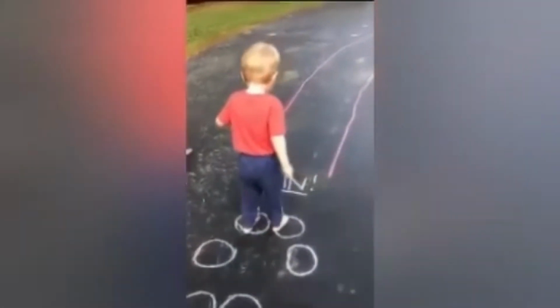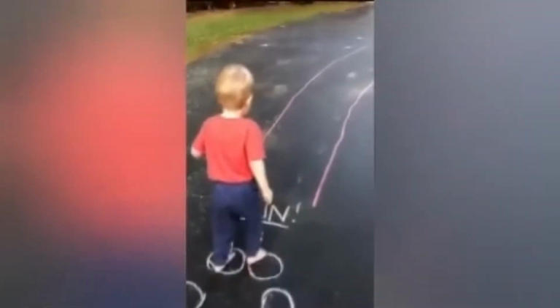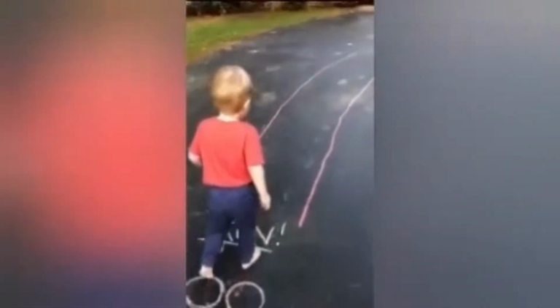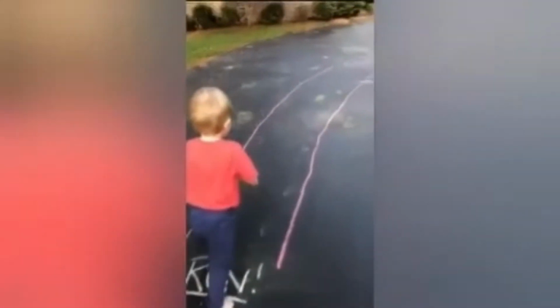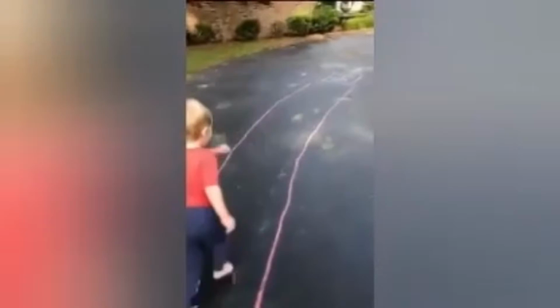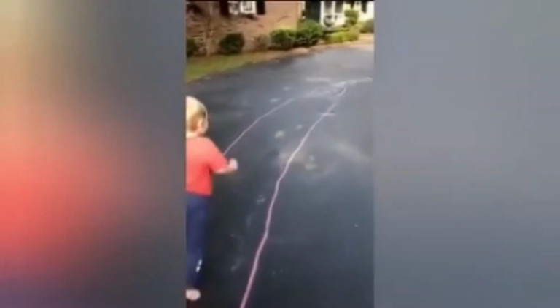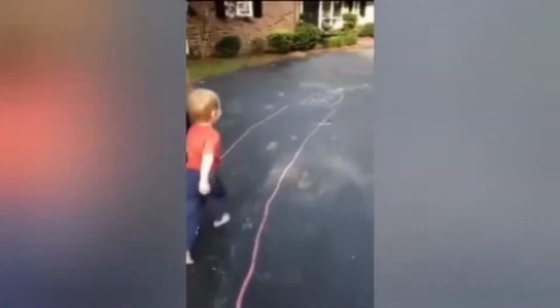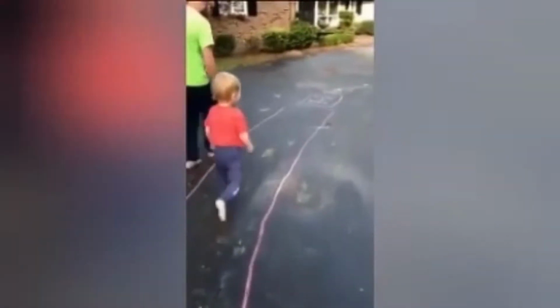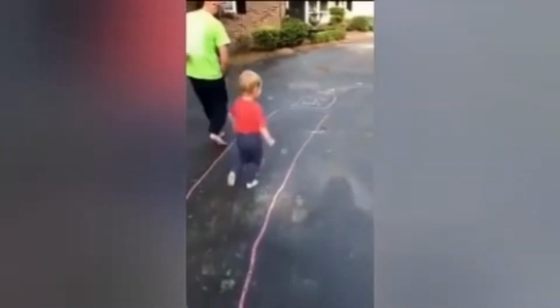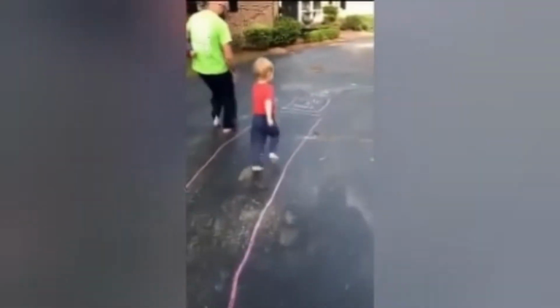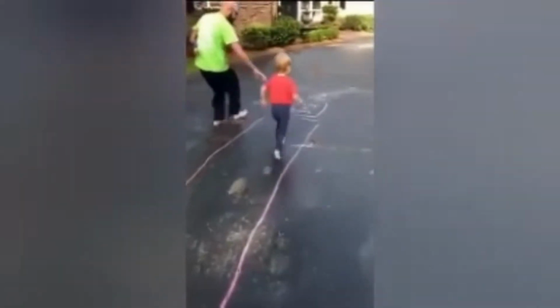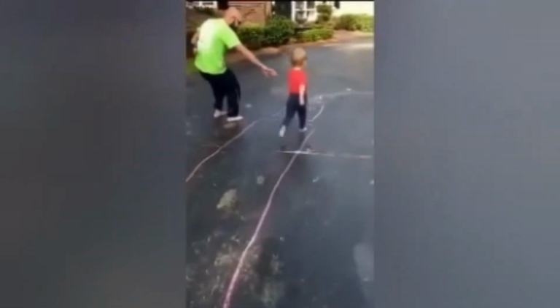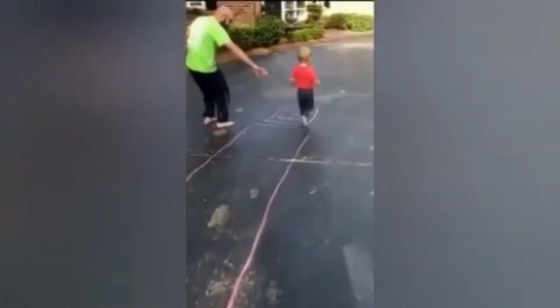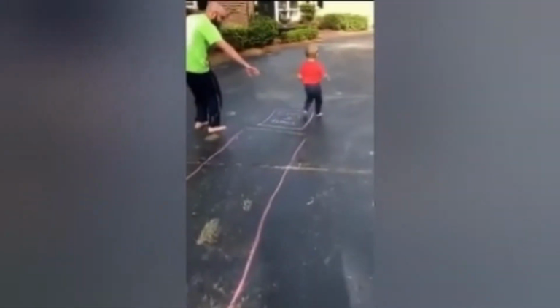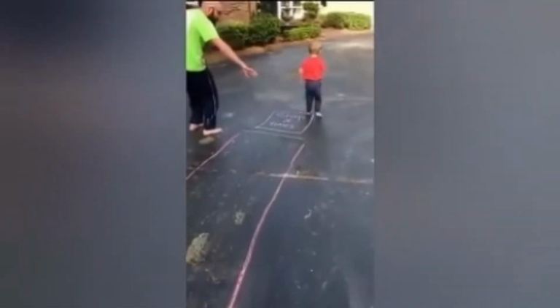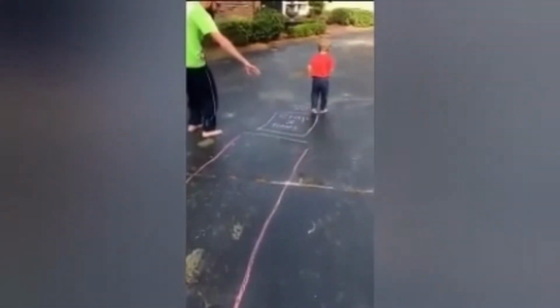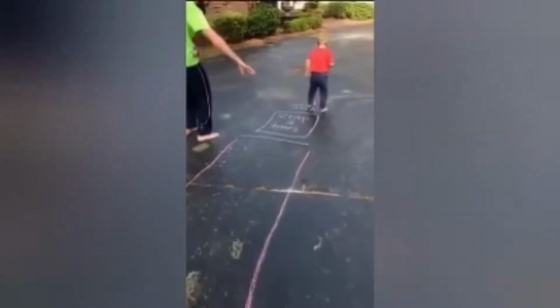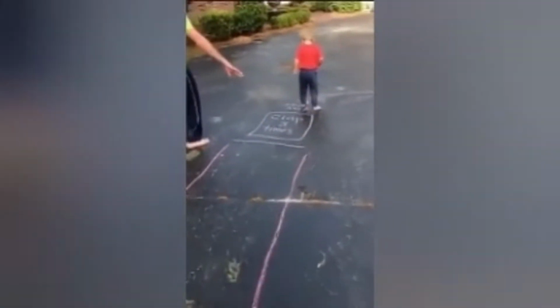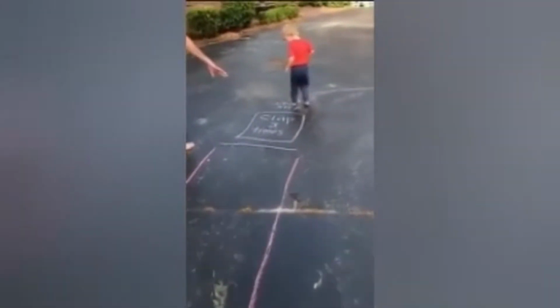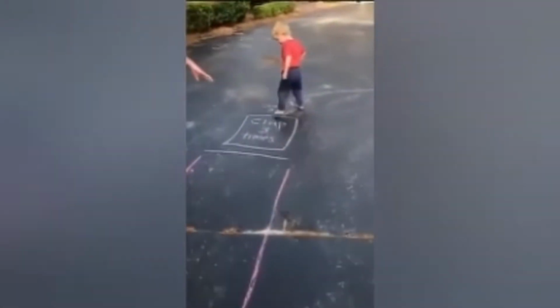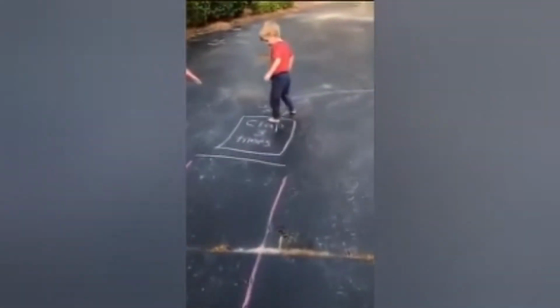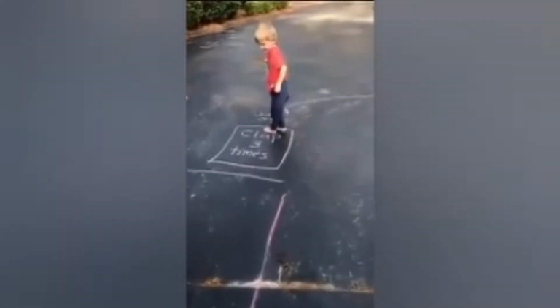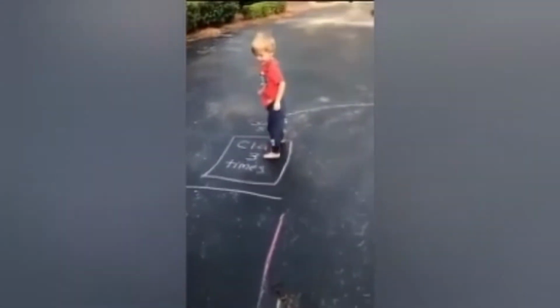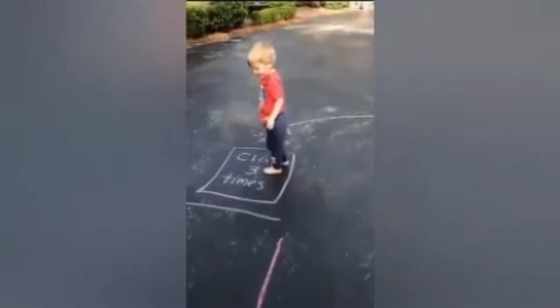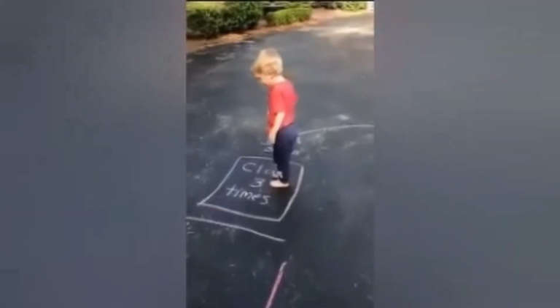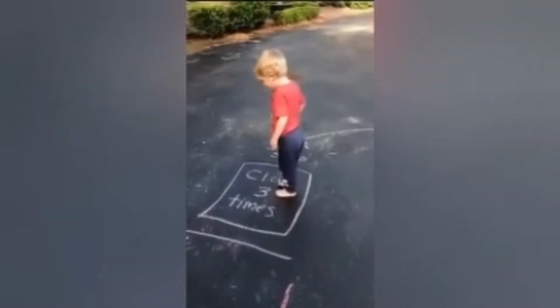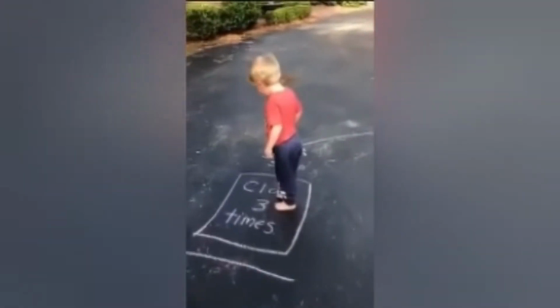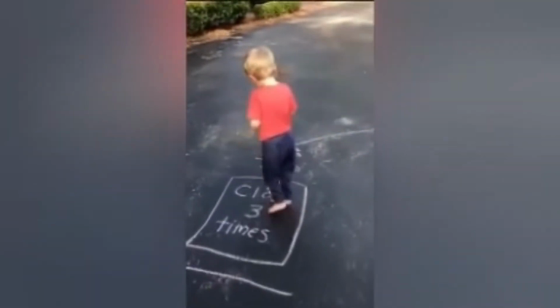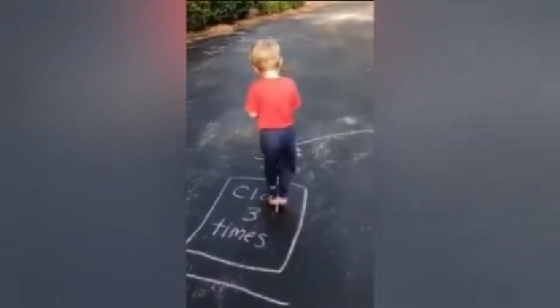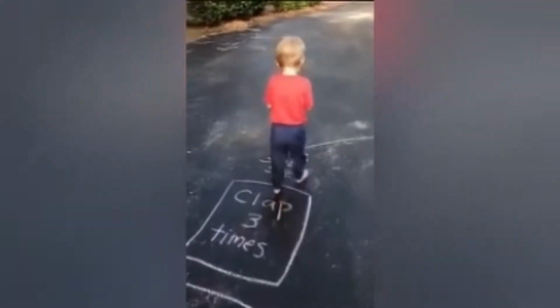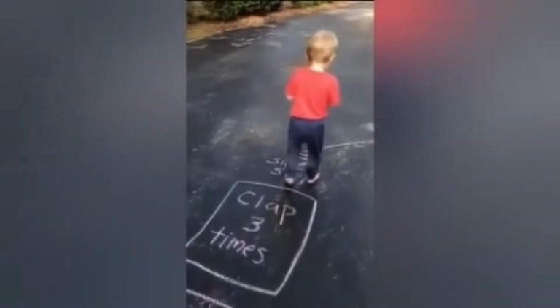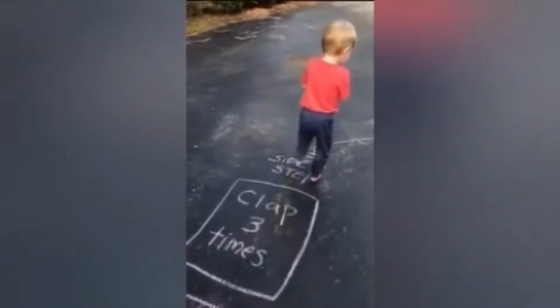Ready, run! Stop. Come back, come back, come back. Clap three times. One, two, three.